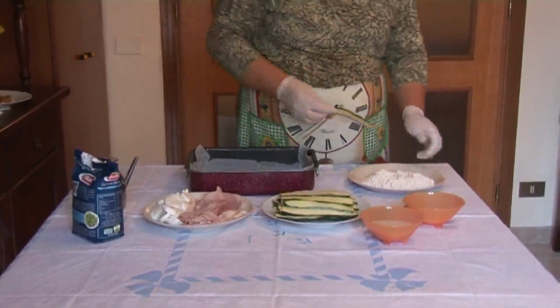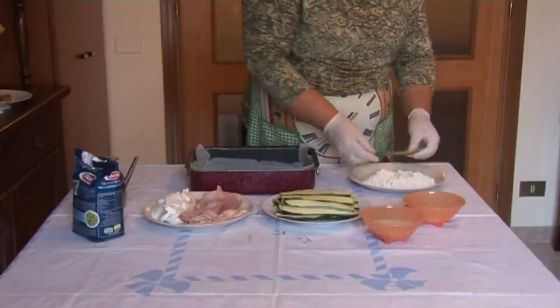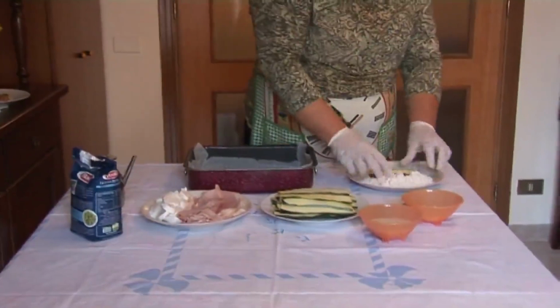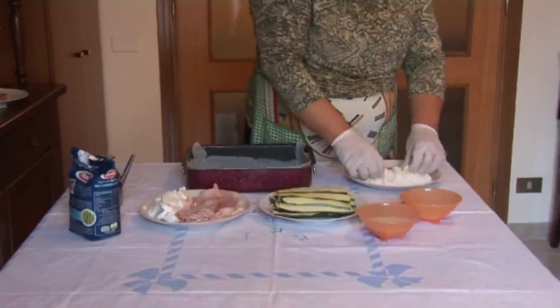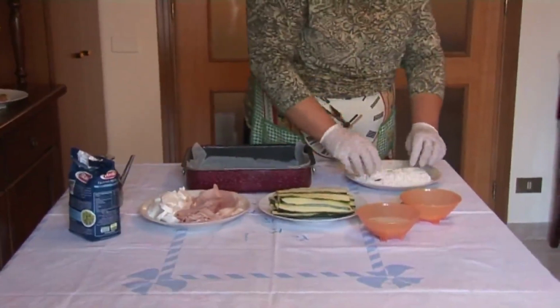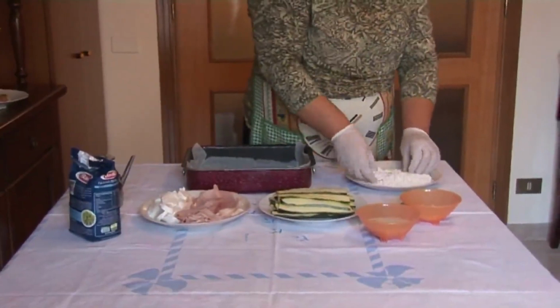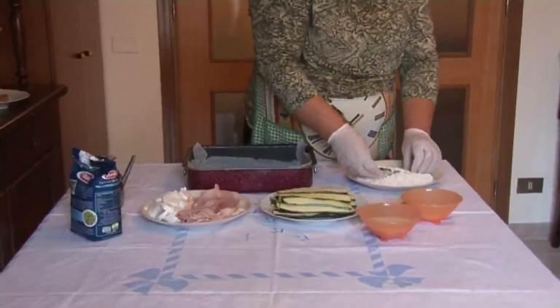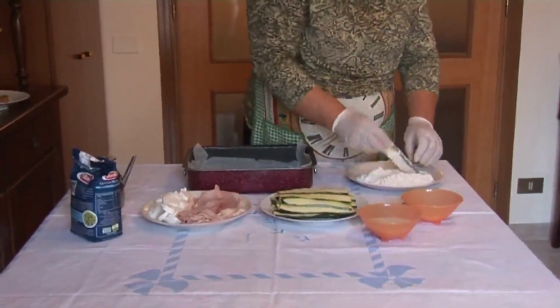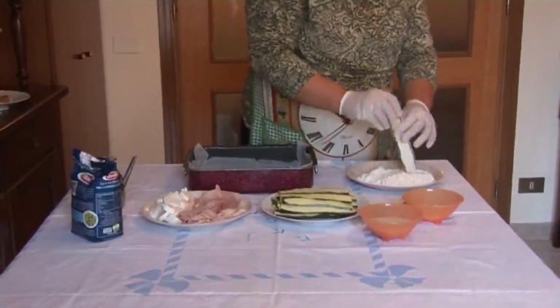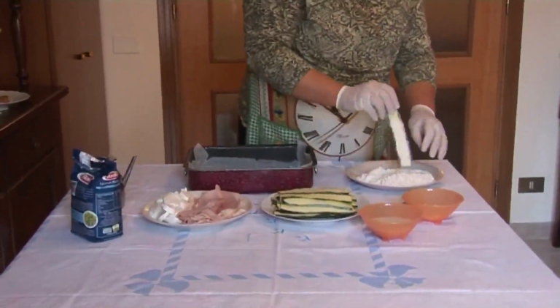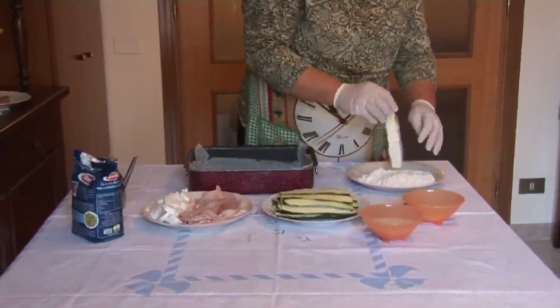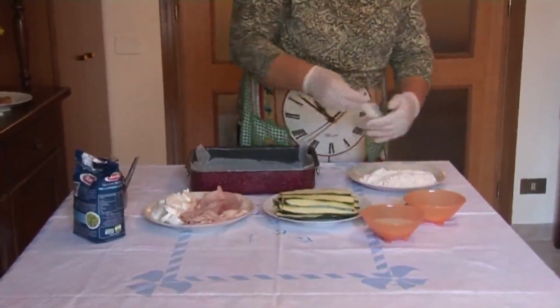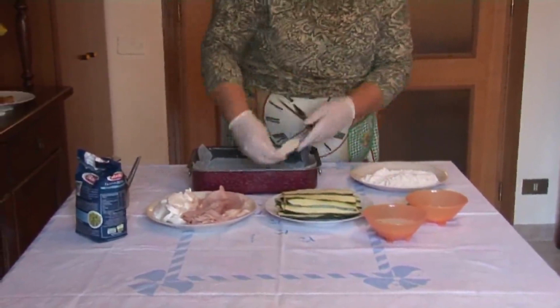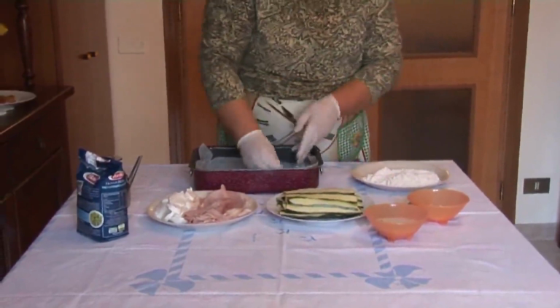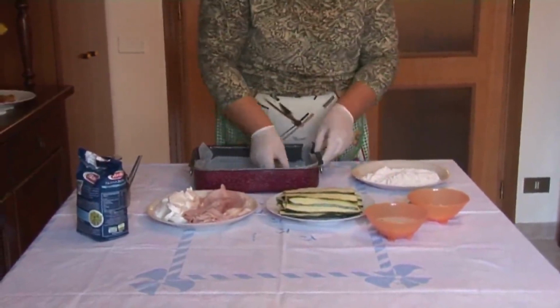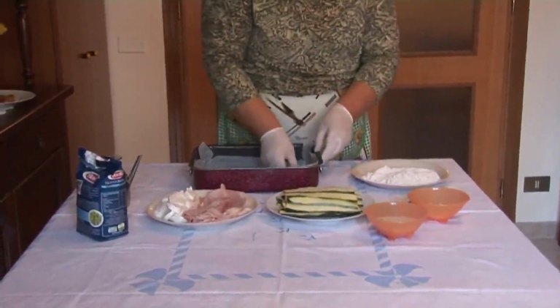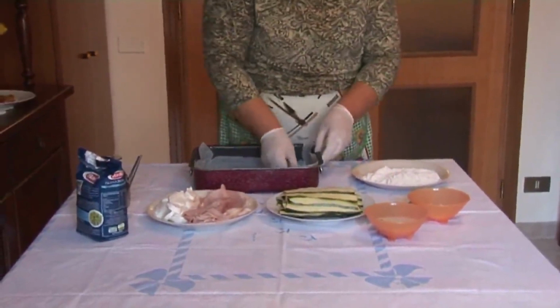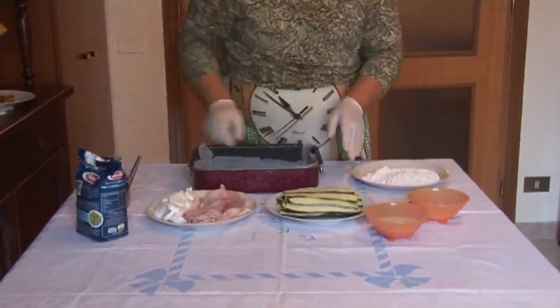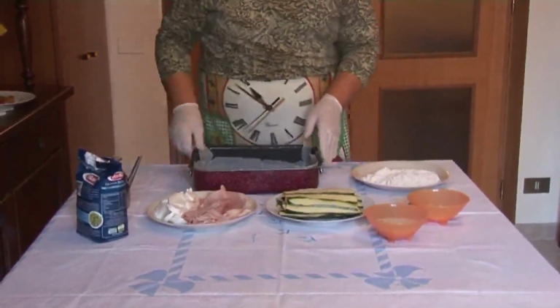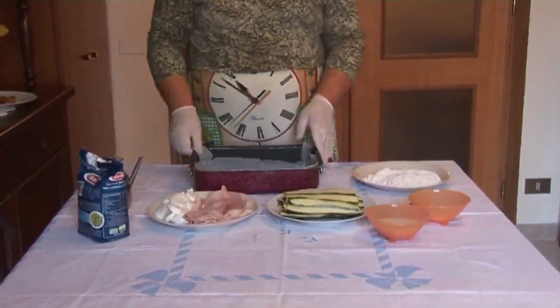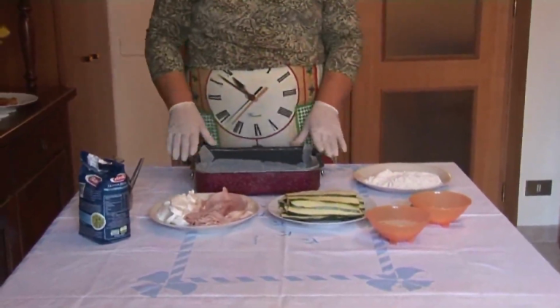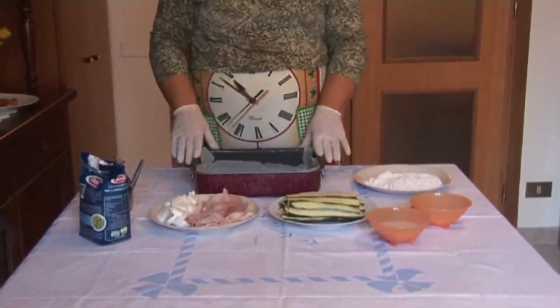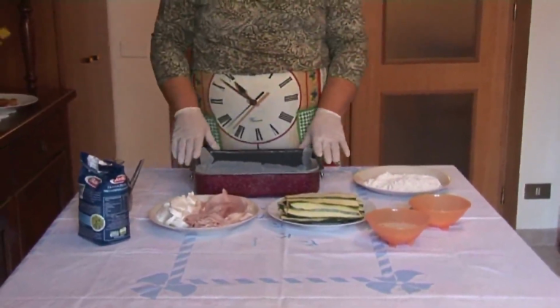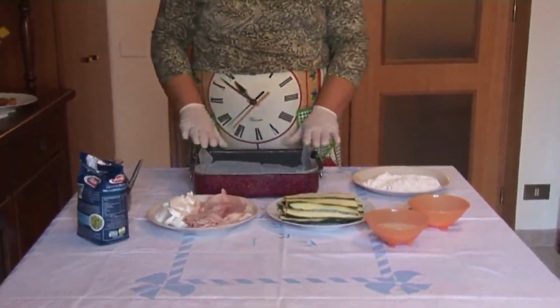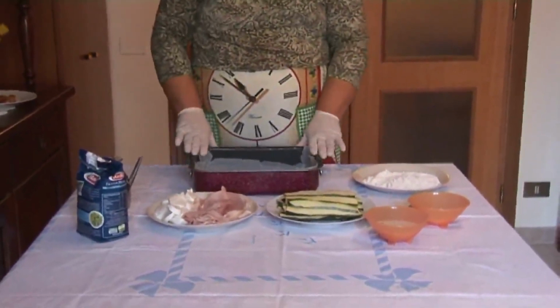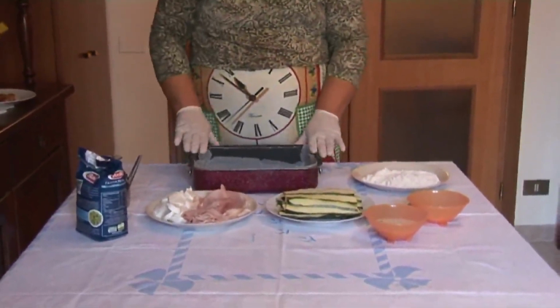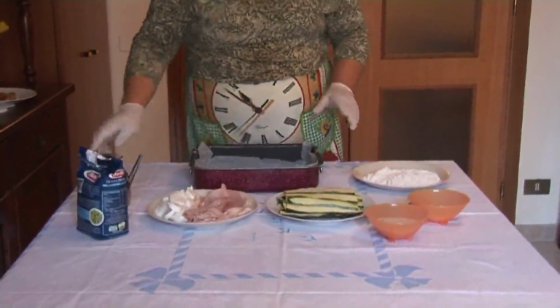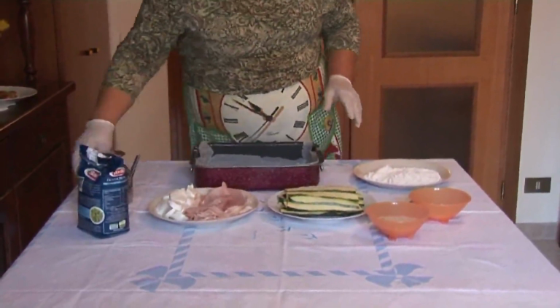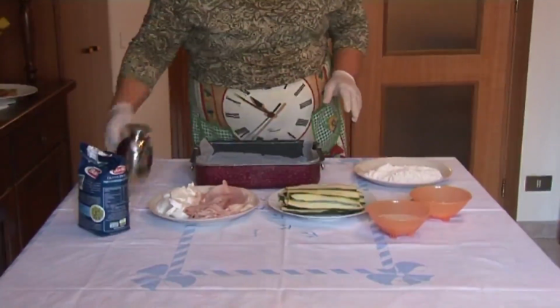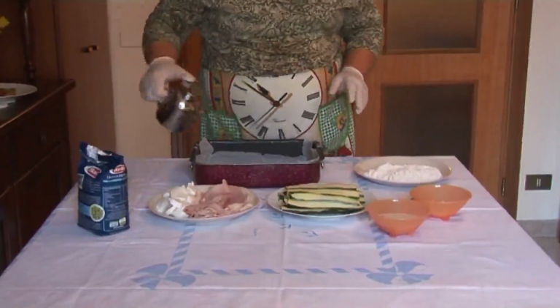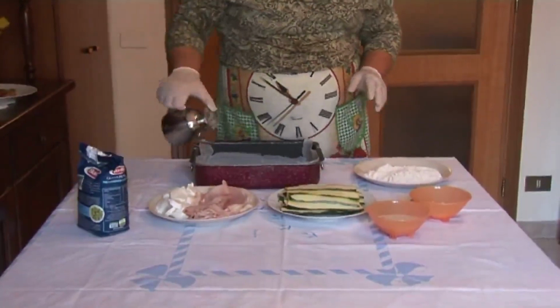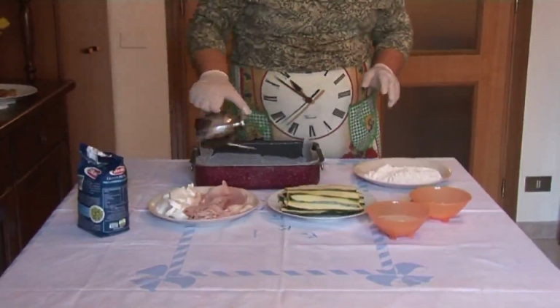Come si procede? Una leggera insalinata alle zucchine. Io ho preparato già la teglia con la carta forno e con un poco d'olio.